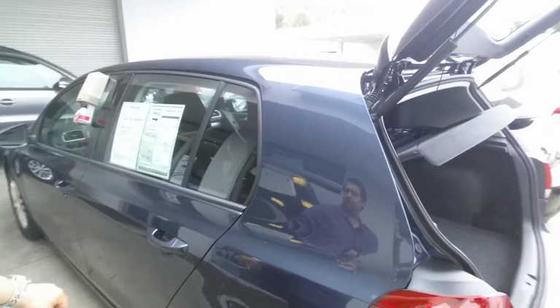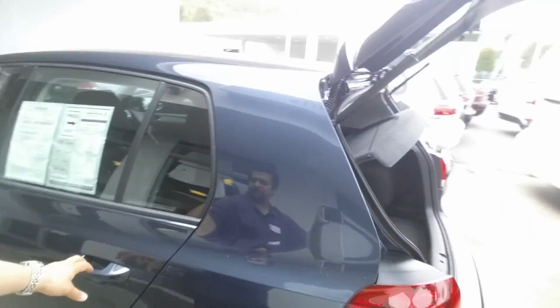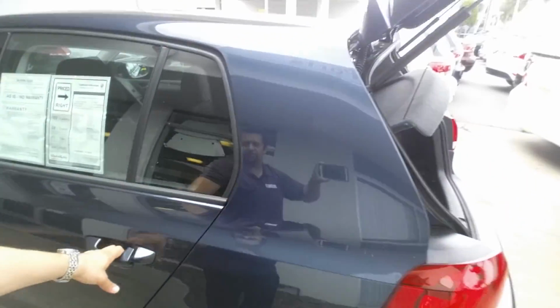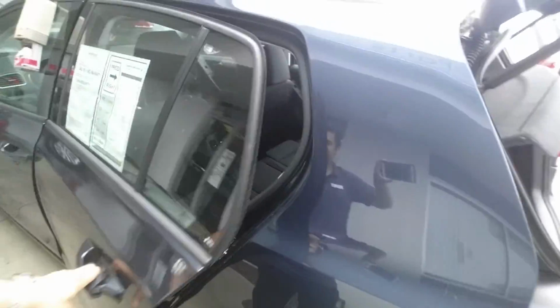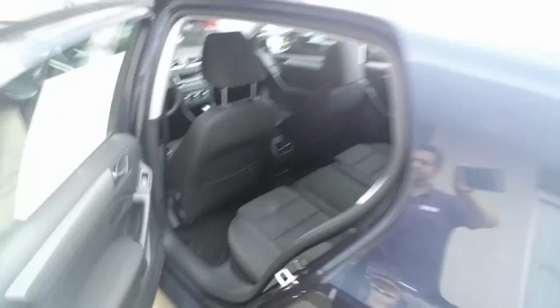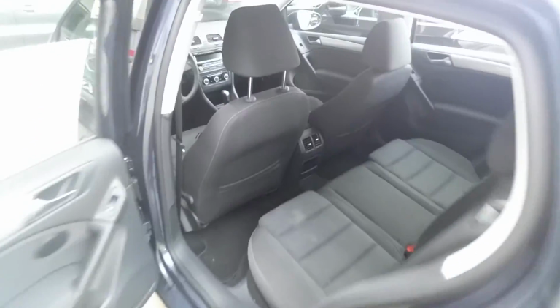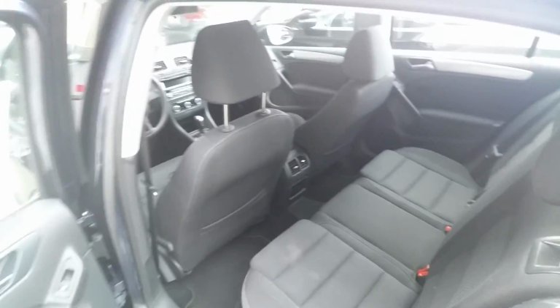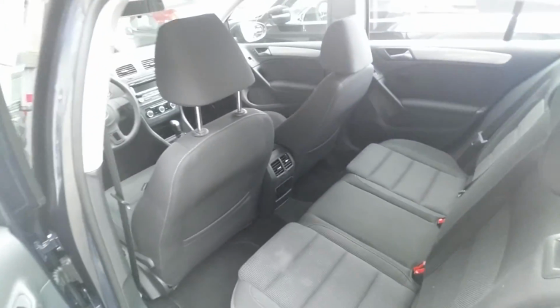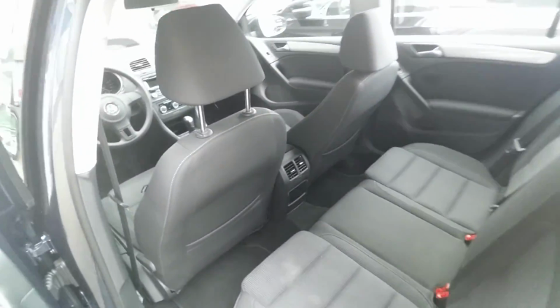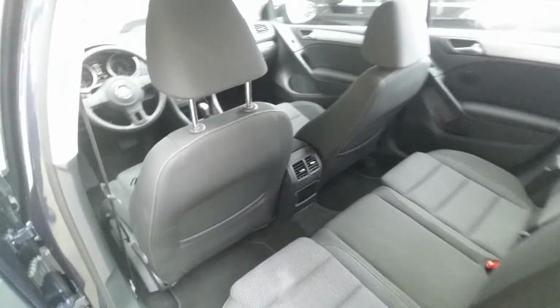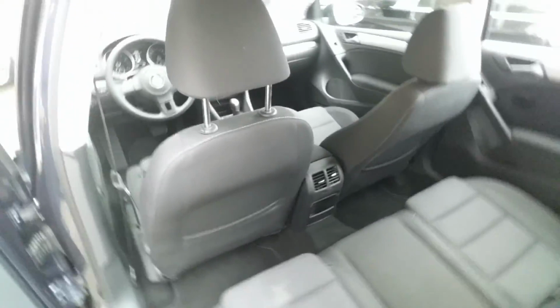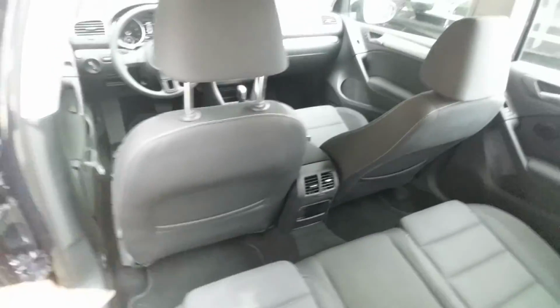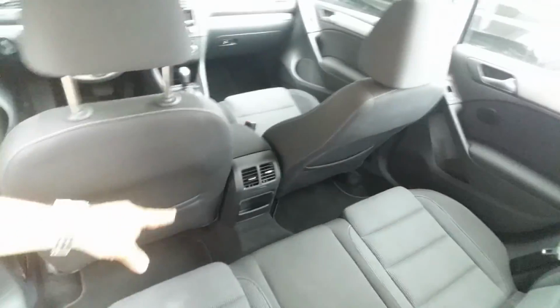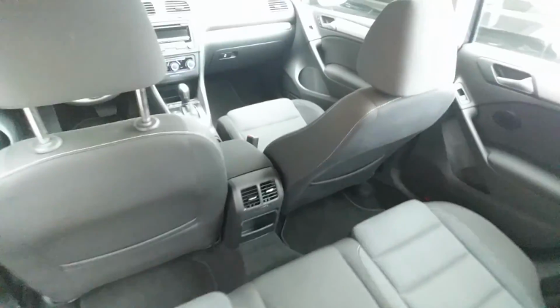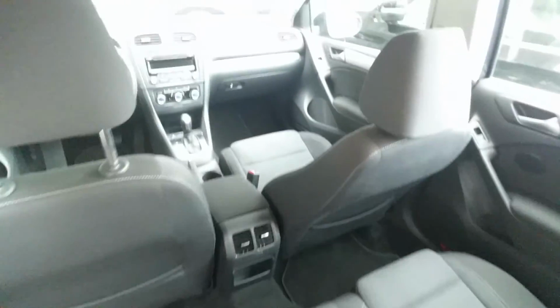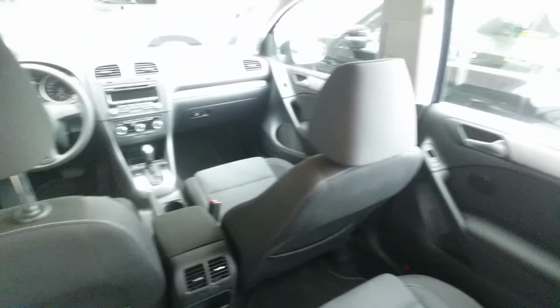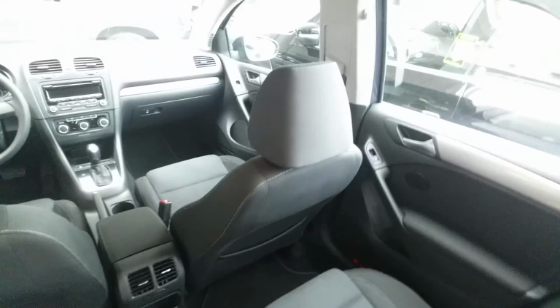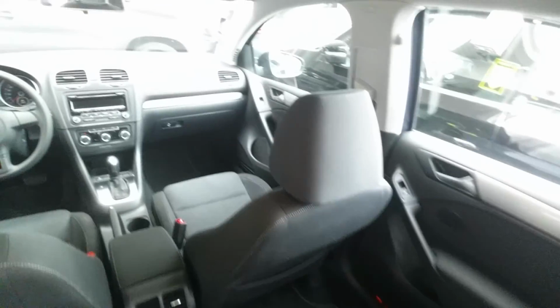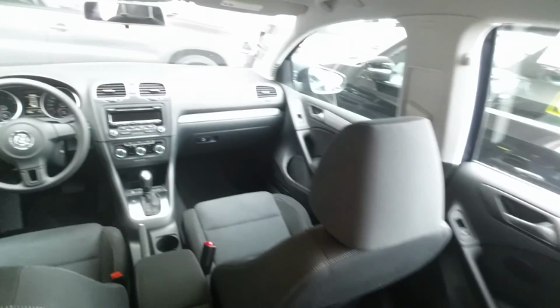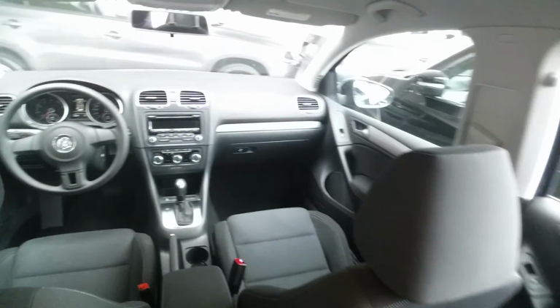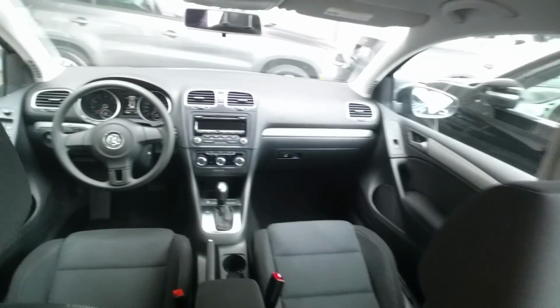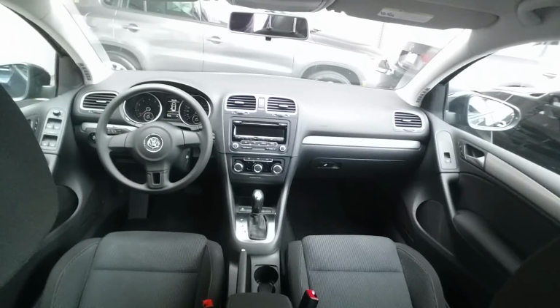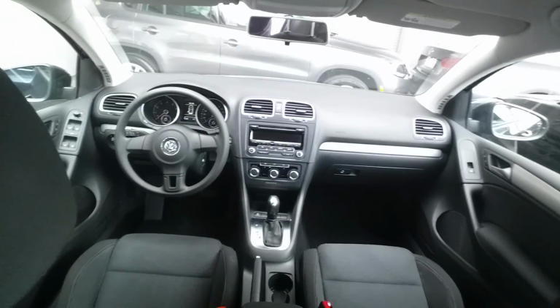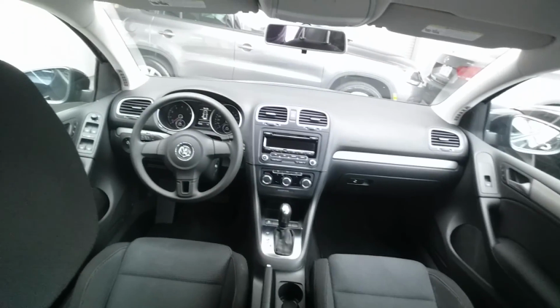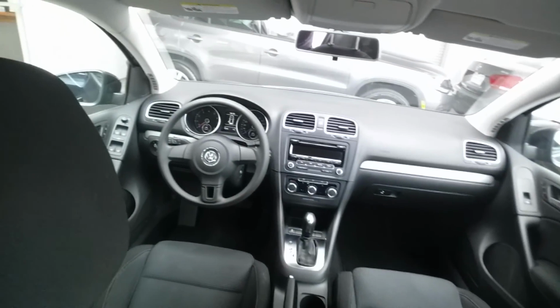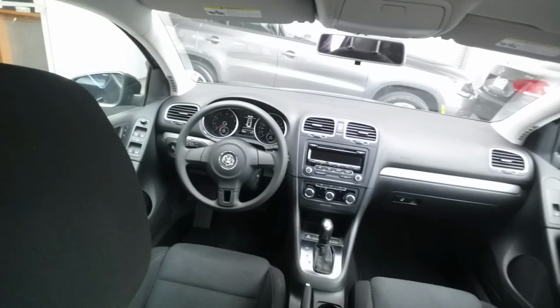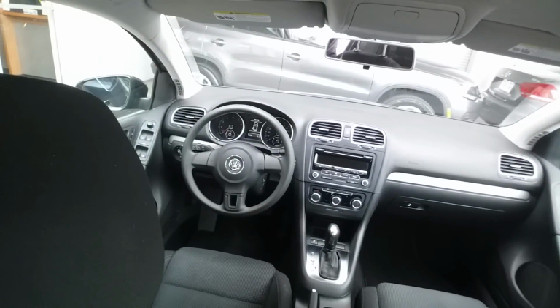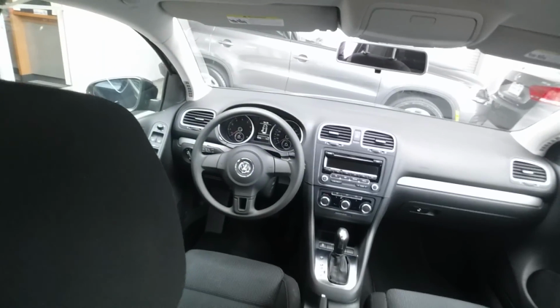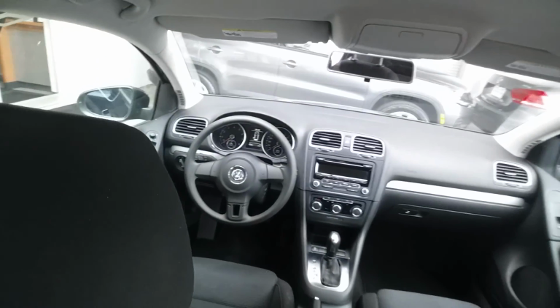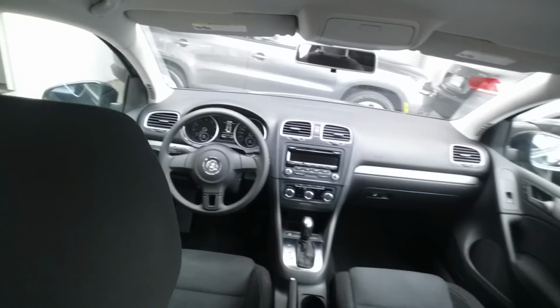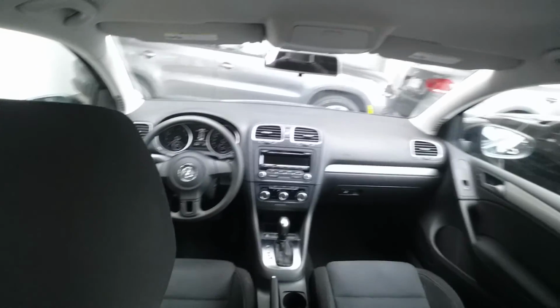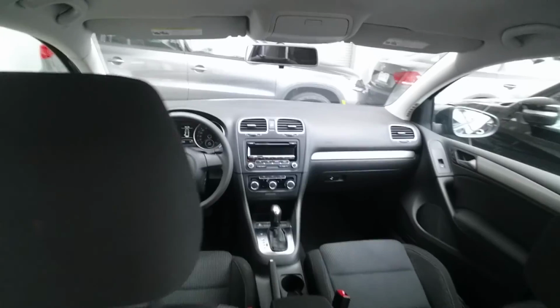Let's look at it from the inside here. It's got air vents in the back, power windows, power door locks, air conditioning, and a CD player.